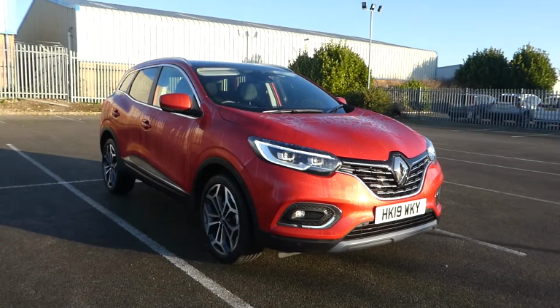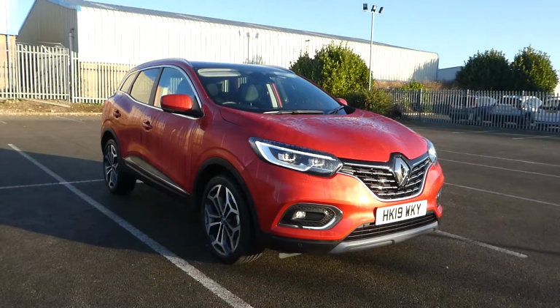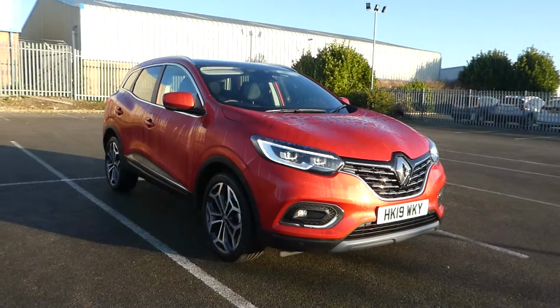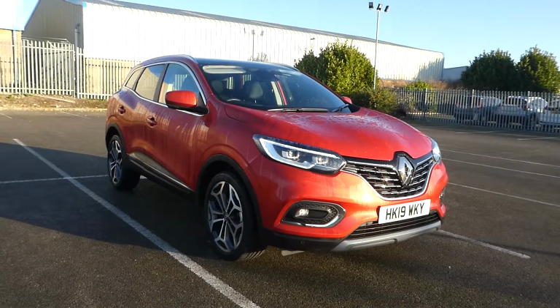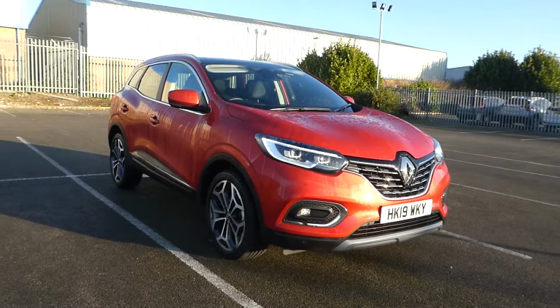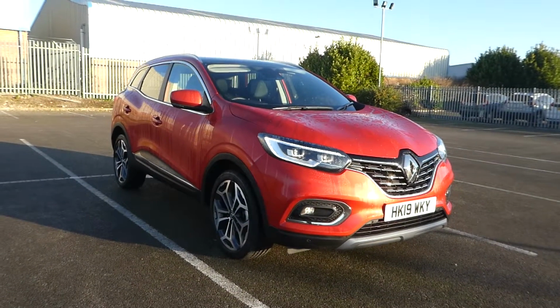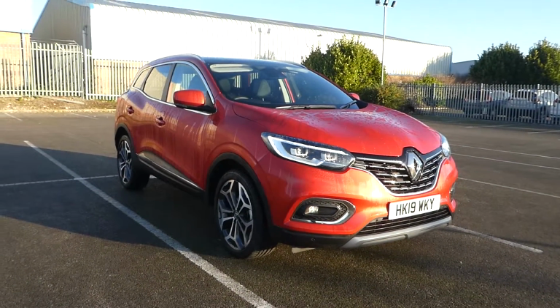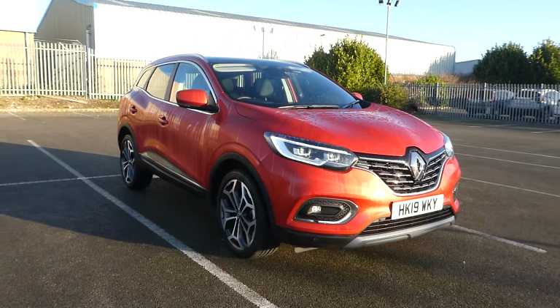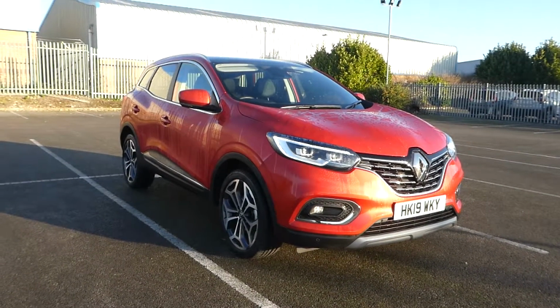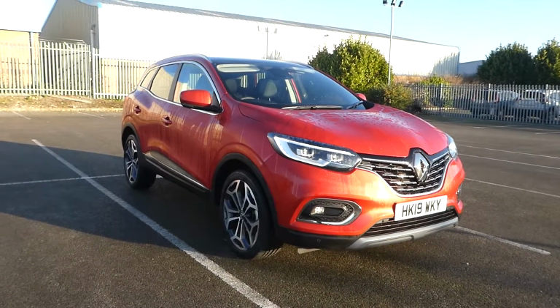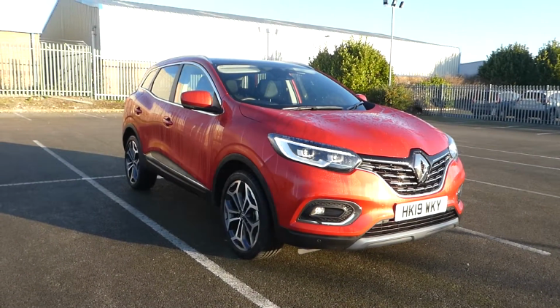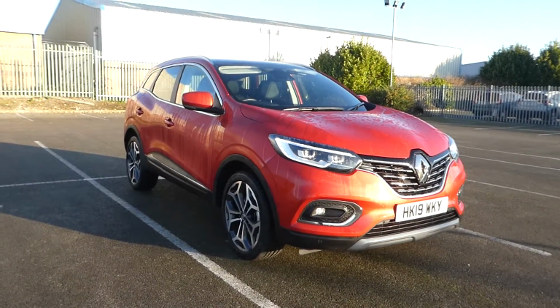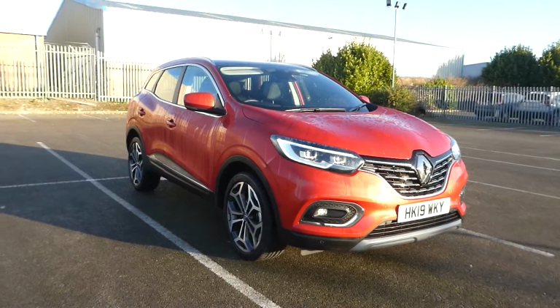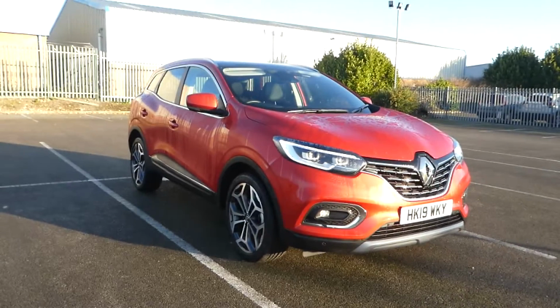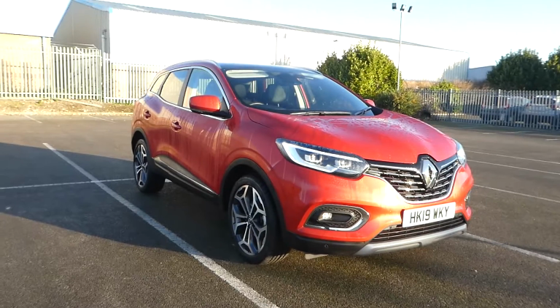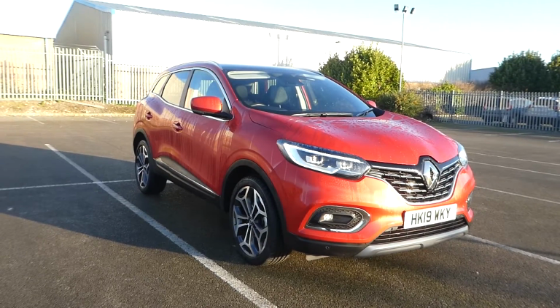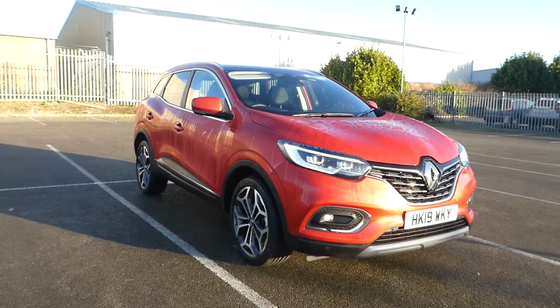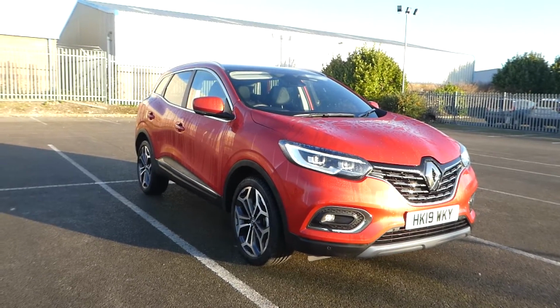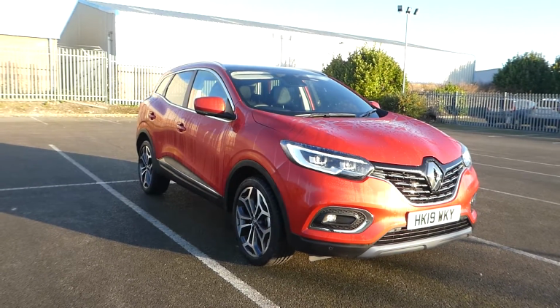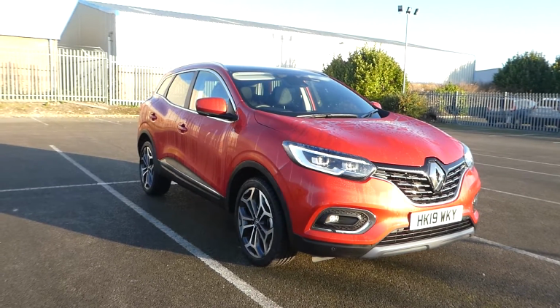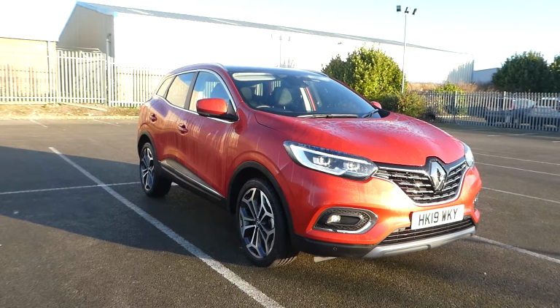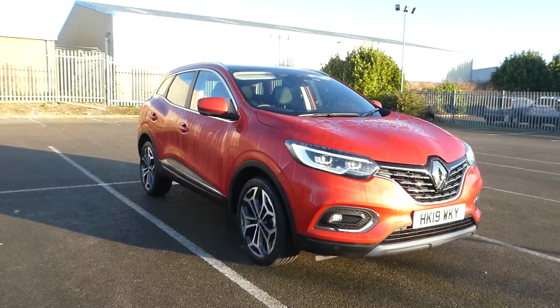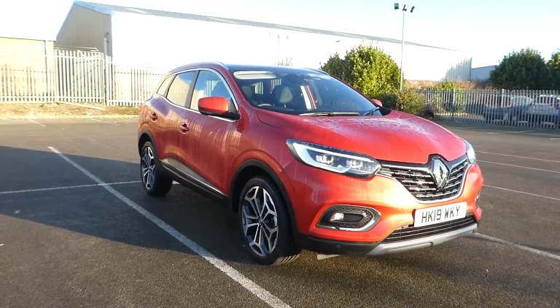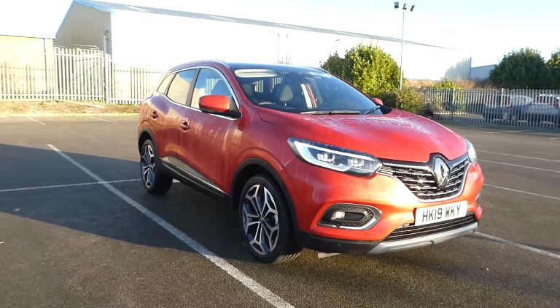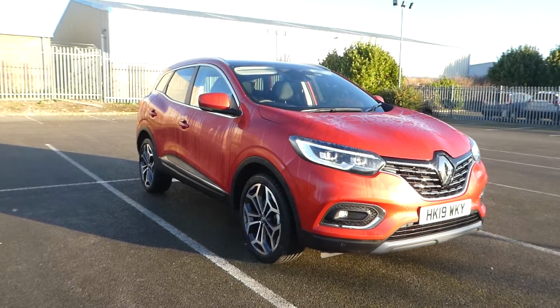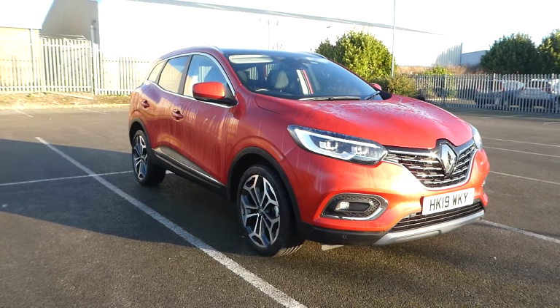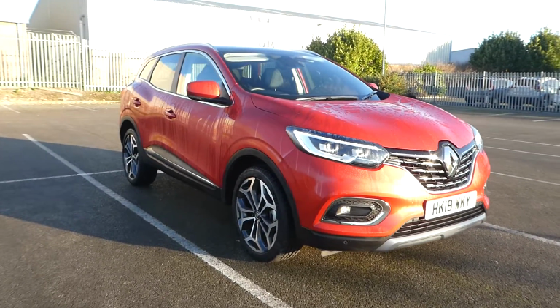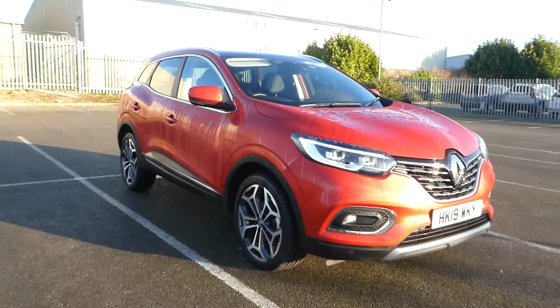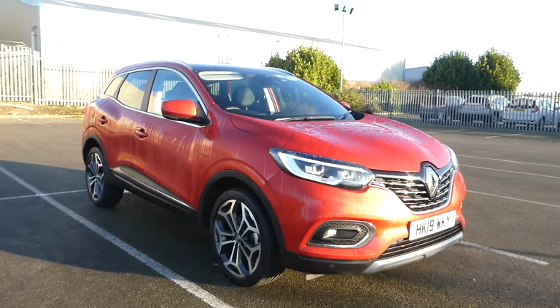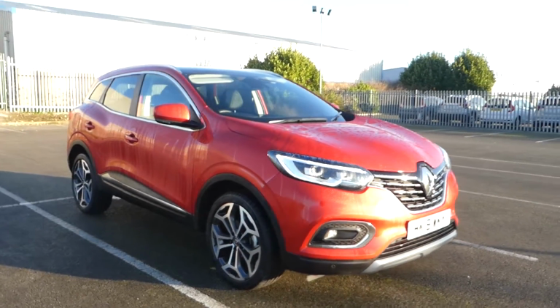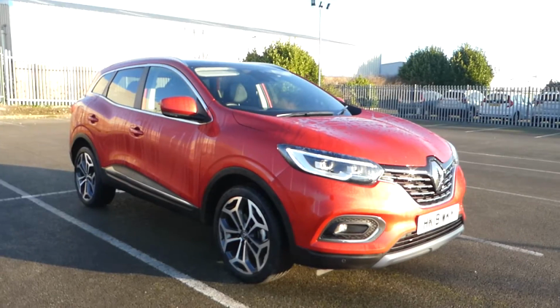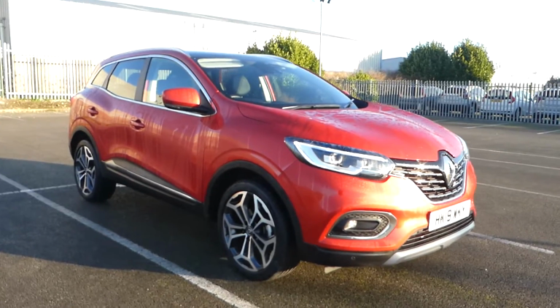Hi, Leif here from Lincoln Pentagon on Outer Circle Road. I'm here with this GT-Line Renault Kadjar TCe 140.